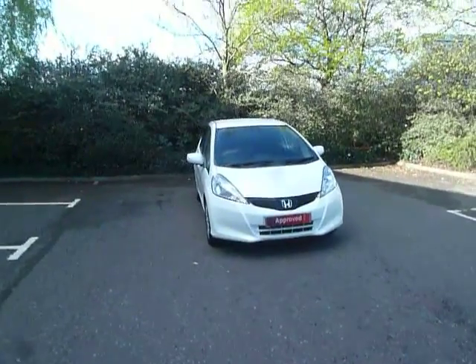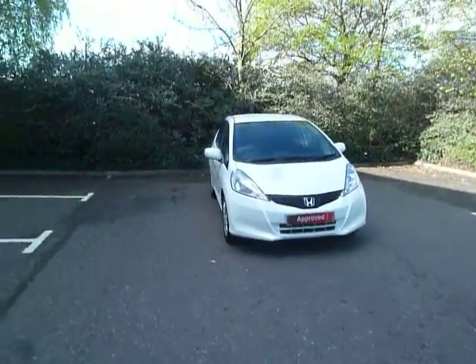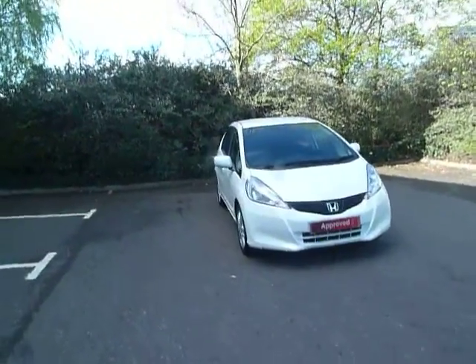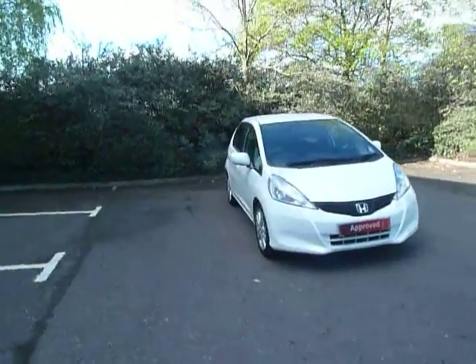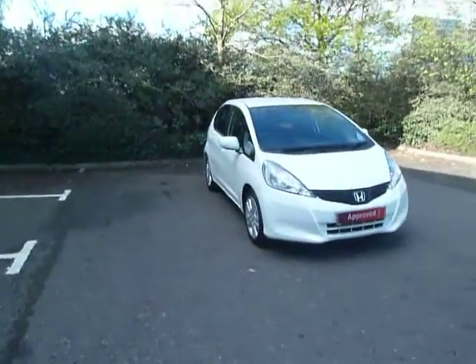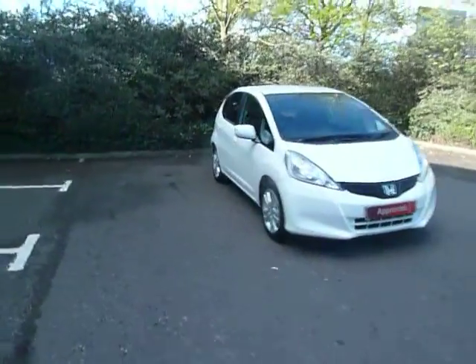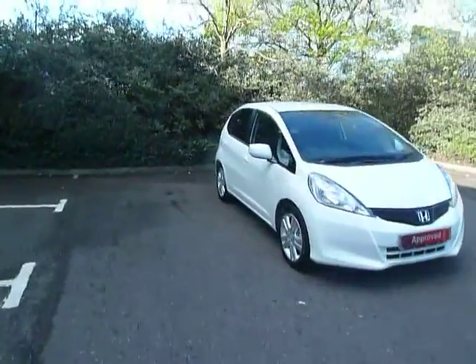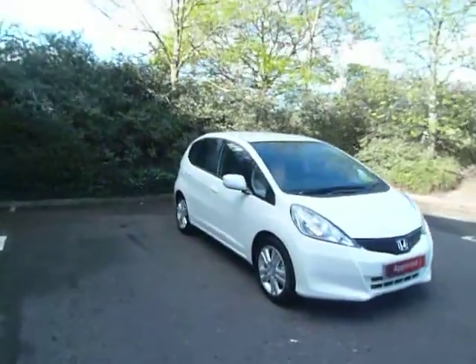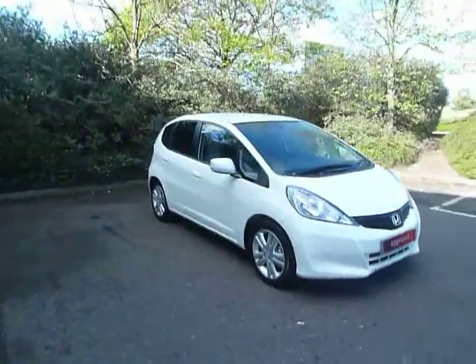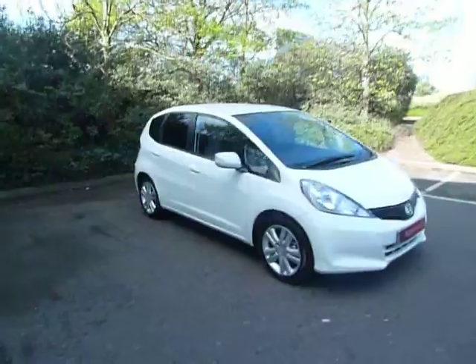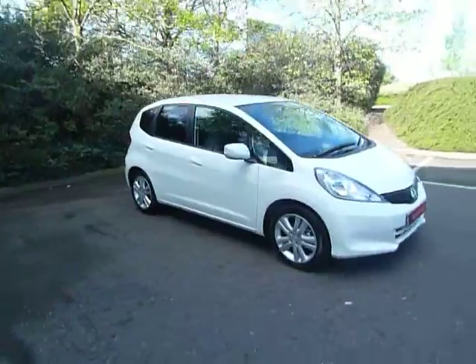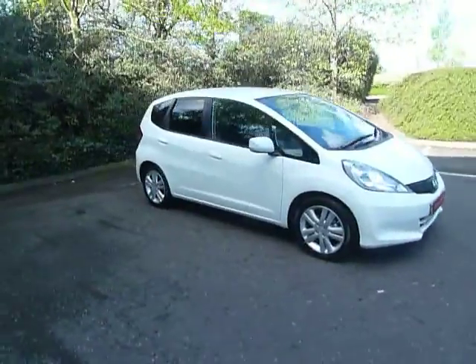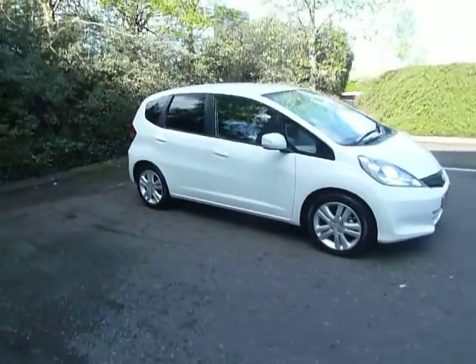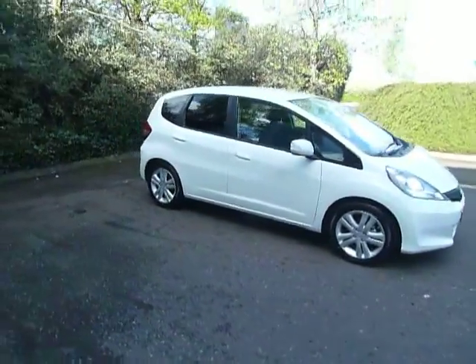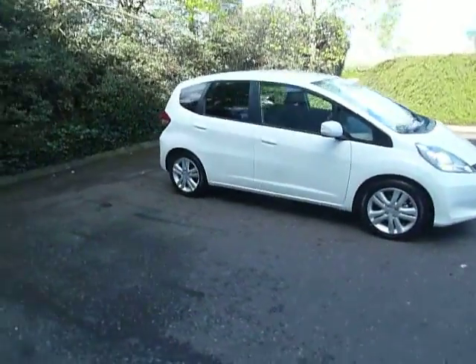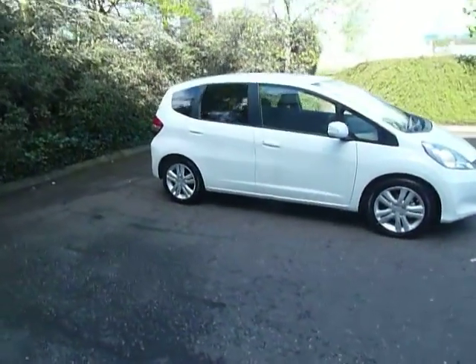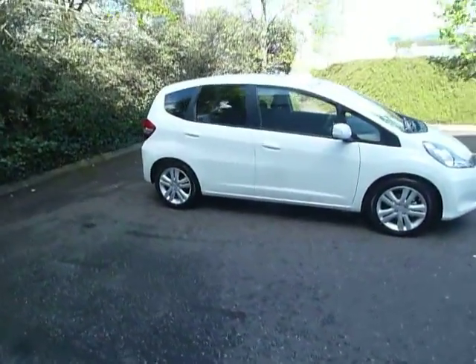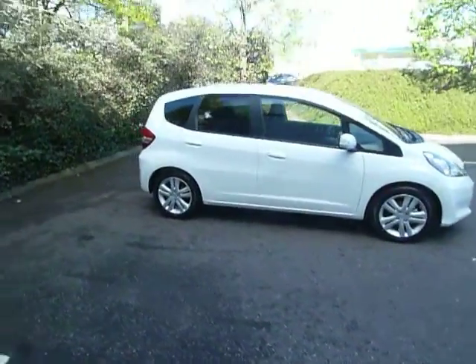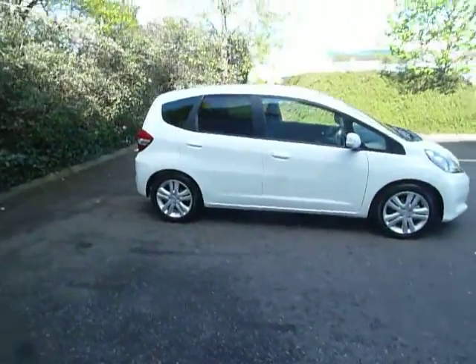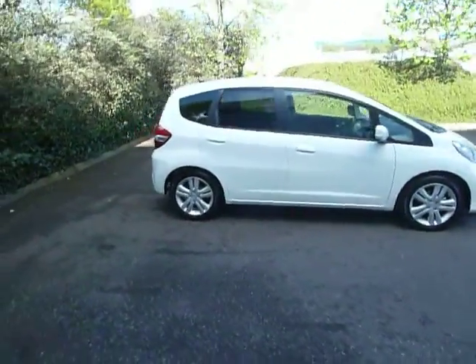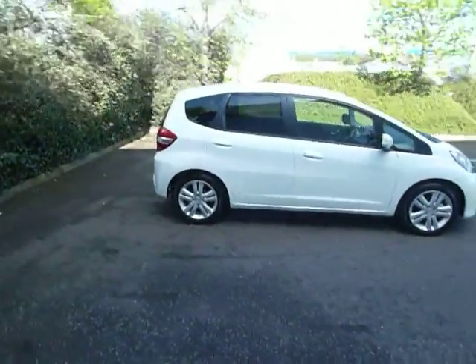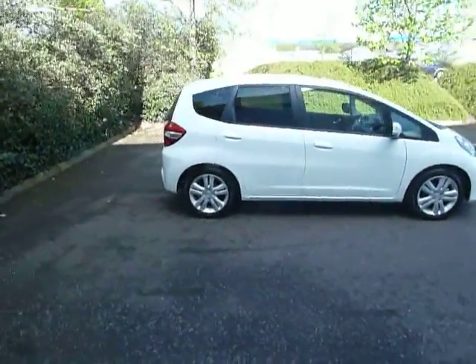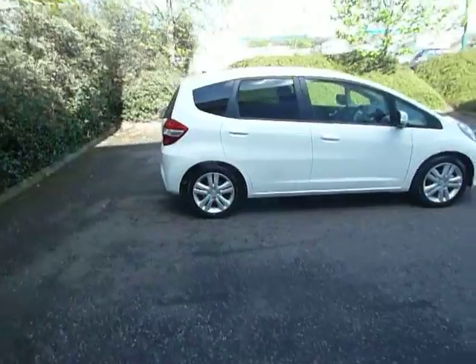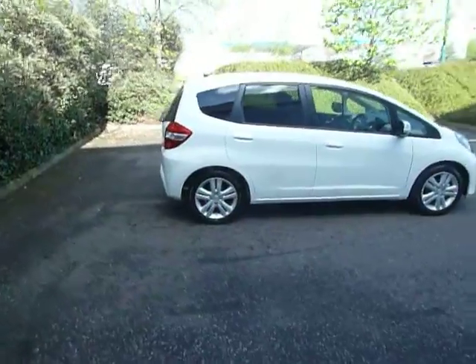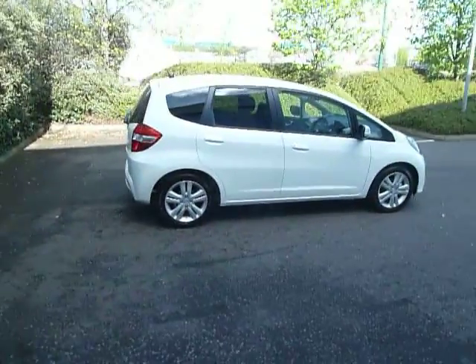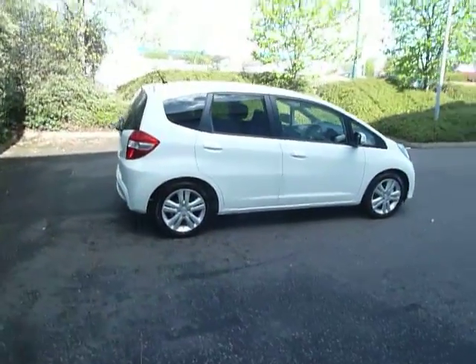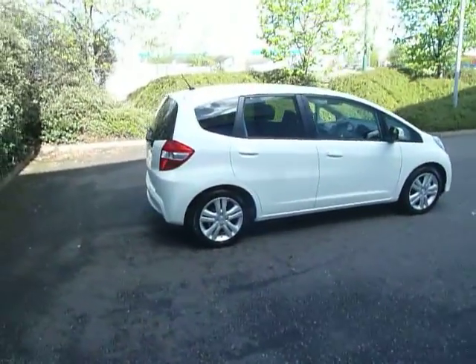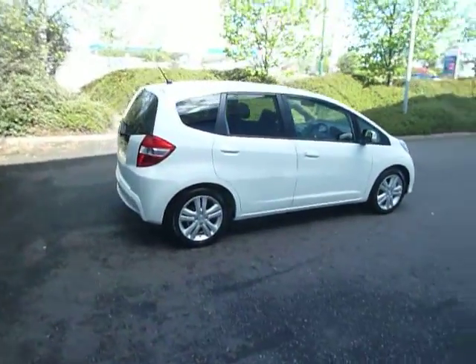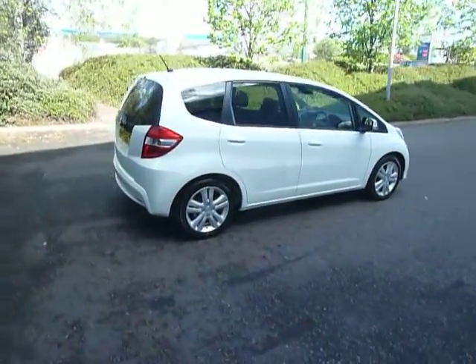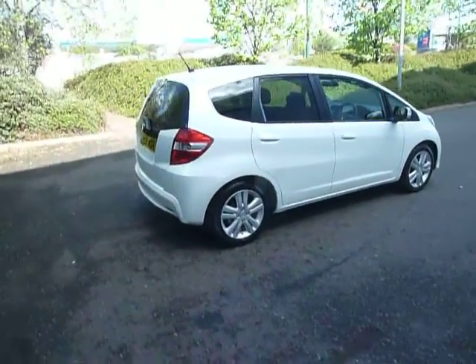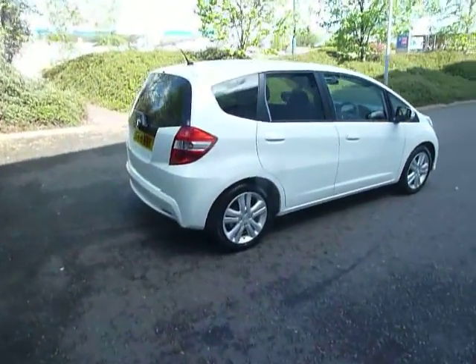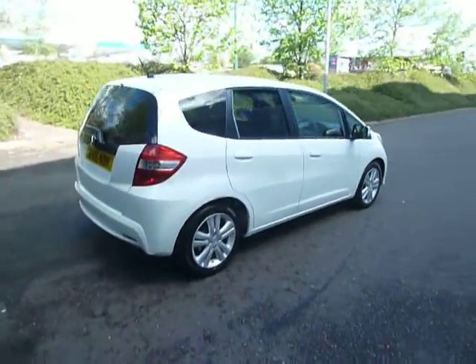Hello and welcome to JT Hughes here in Shrewsbury. My name's Clark Allen. Today I'm going to be showing you around this Honda Jazz. This Jazz is a 1.4 ES Plus petrol on the manual gearbox.